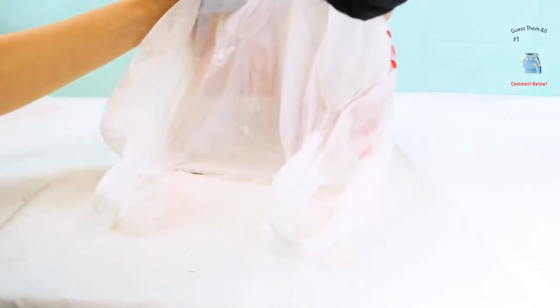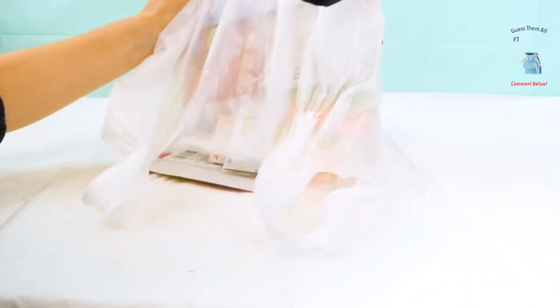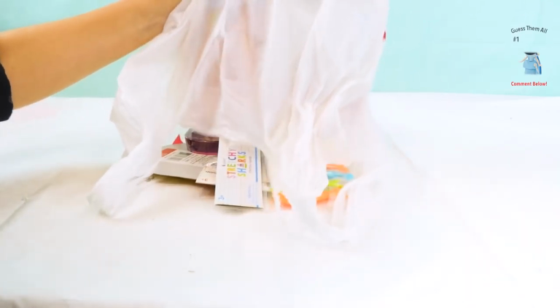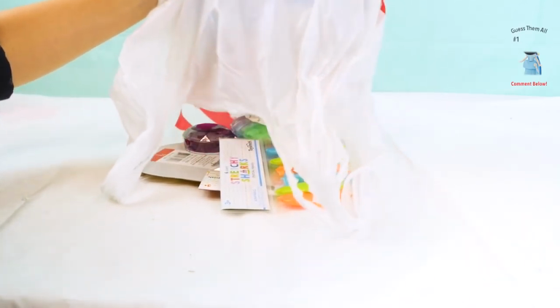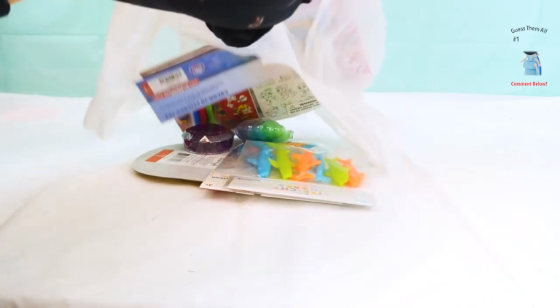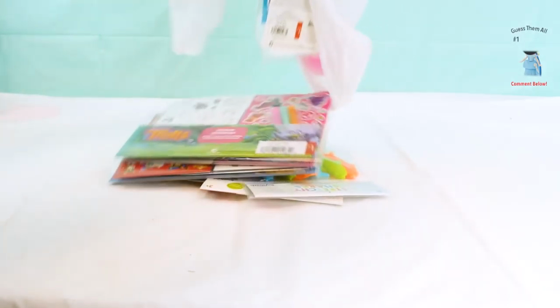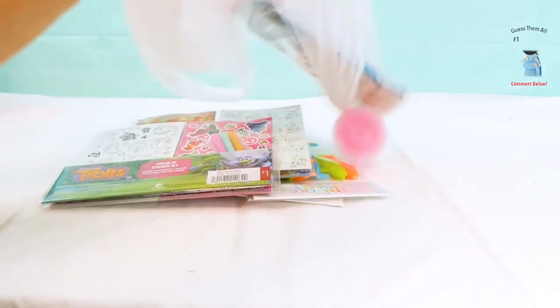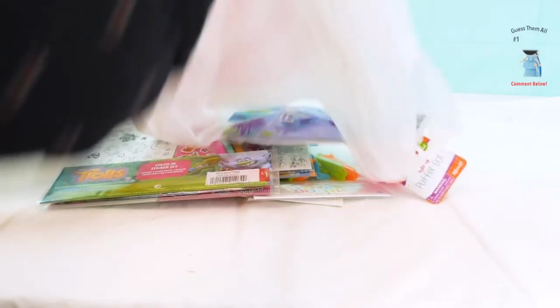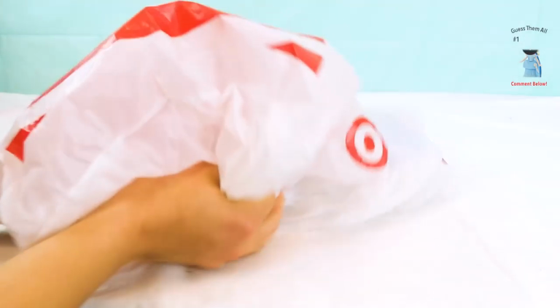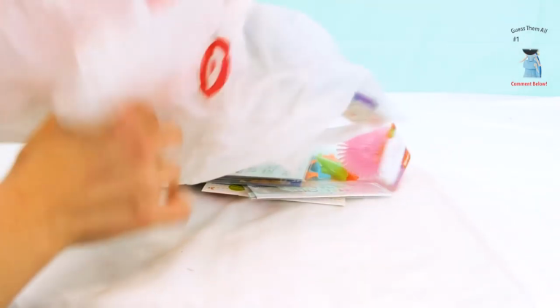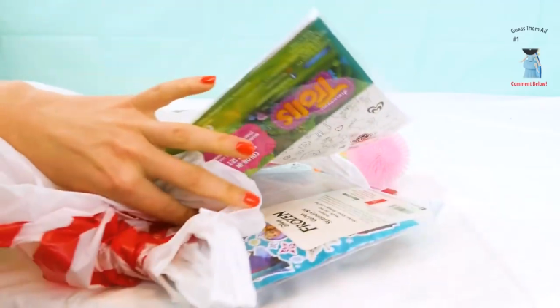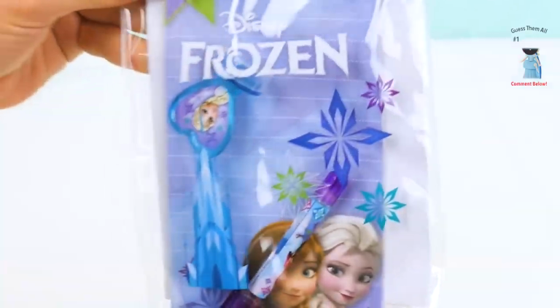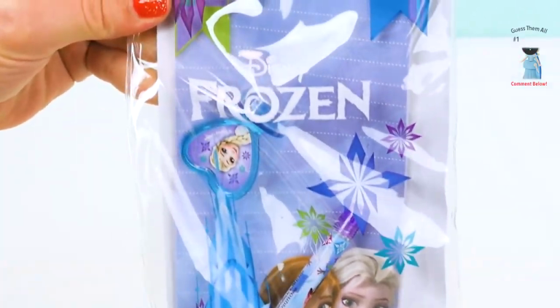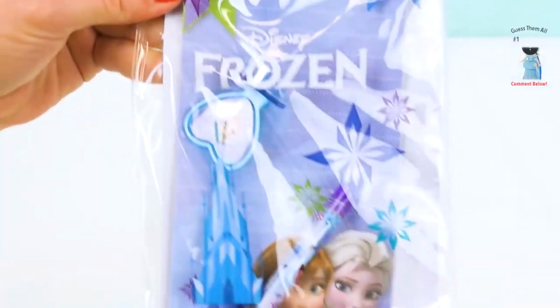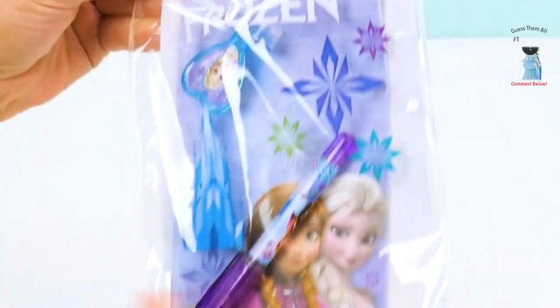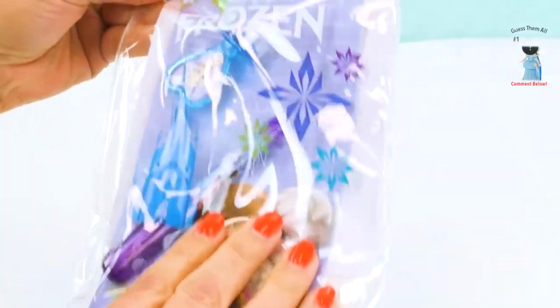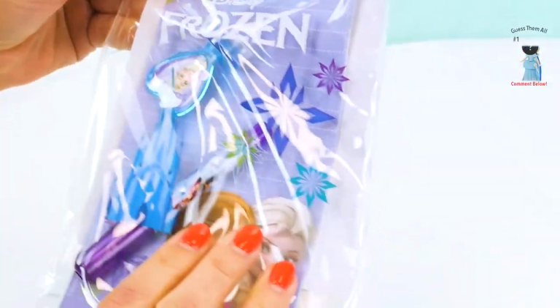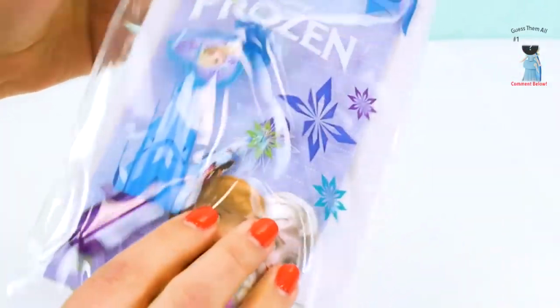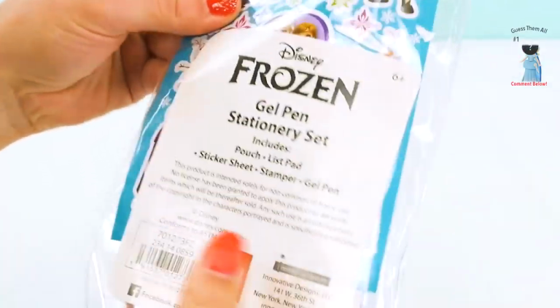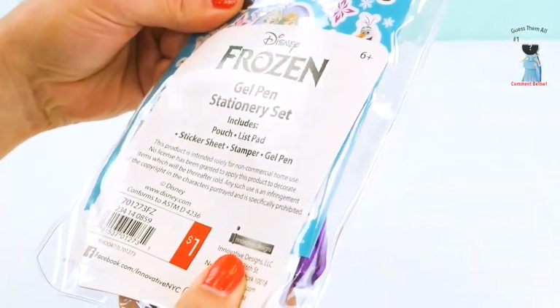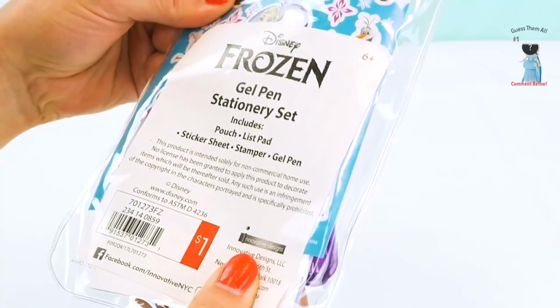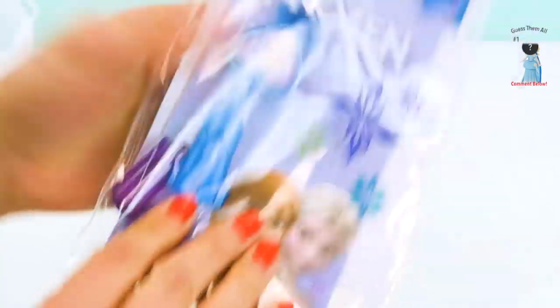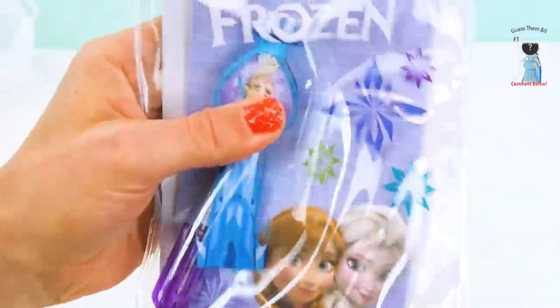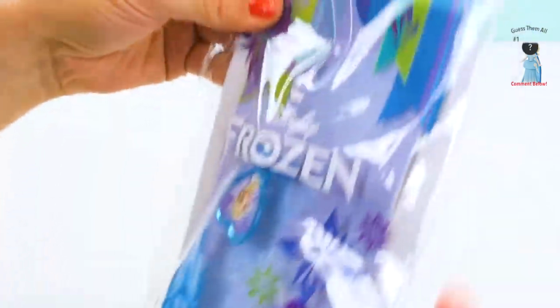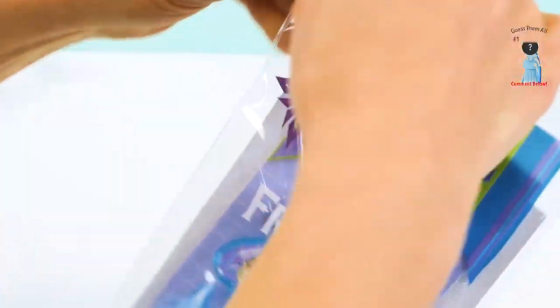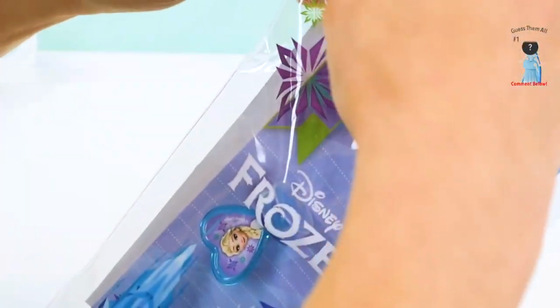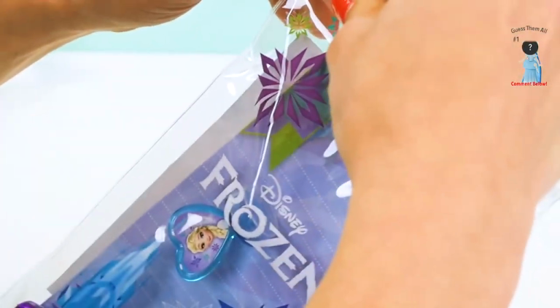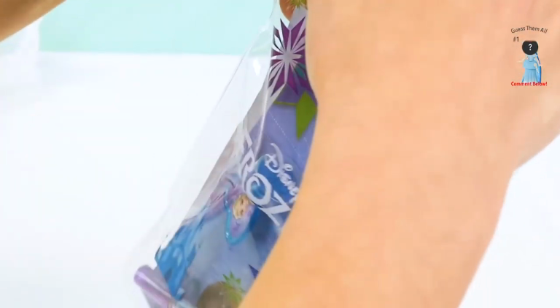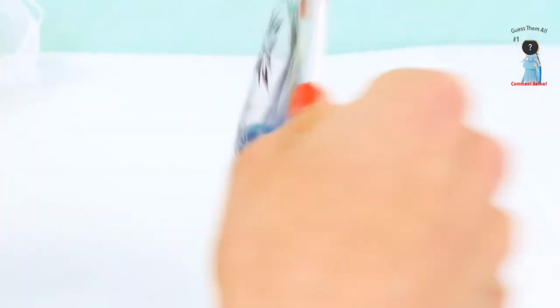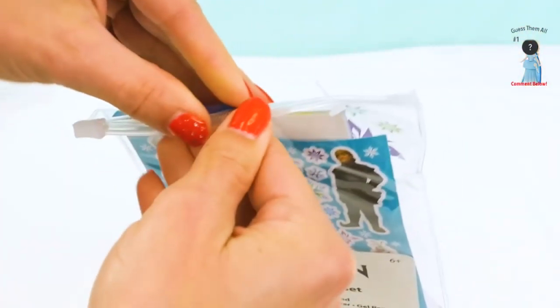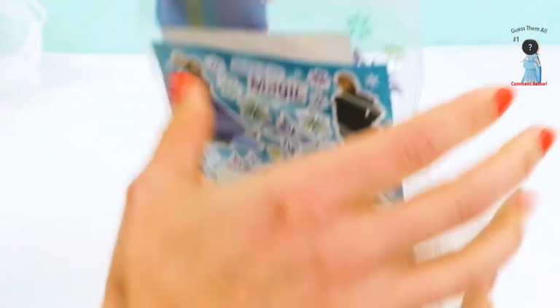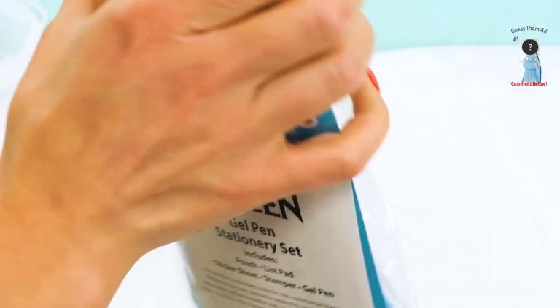Whoa! Let's take some of this out! So much stuff! Whoa, look at this, boys and girls! It's a little Frozen gel pen stationery set! And we should open it up and look at all of the cool stuff that they have.